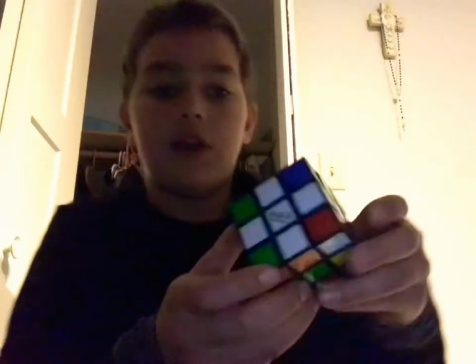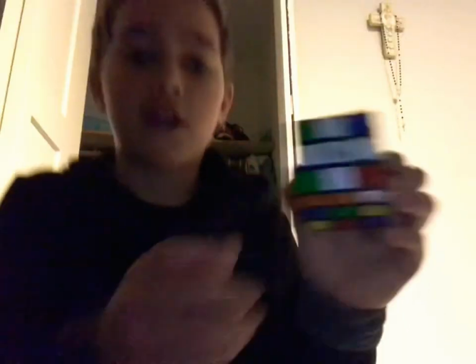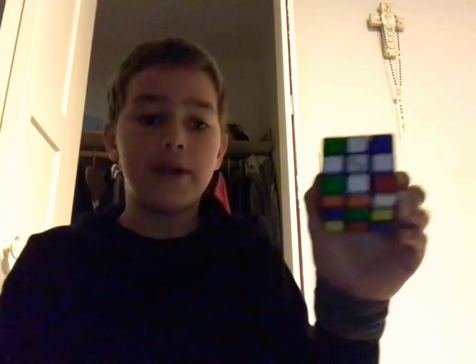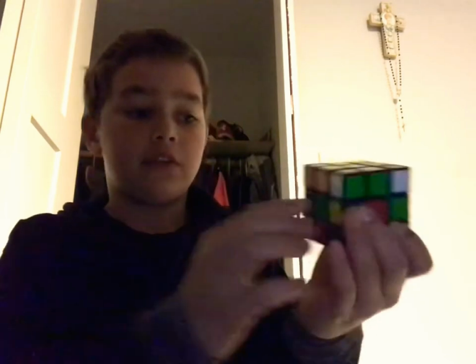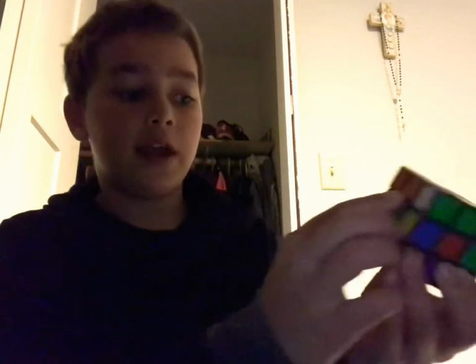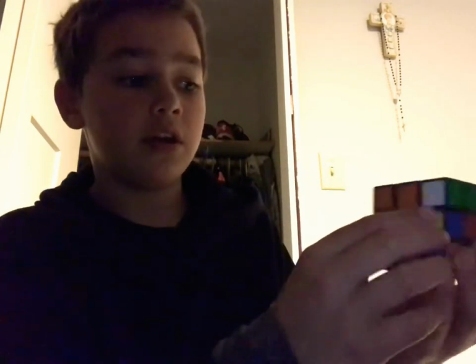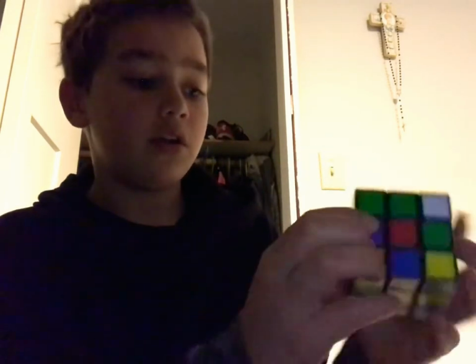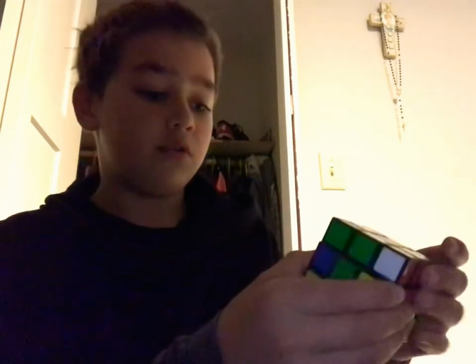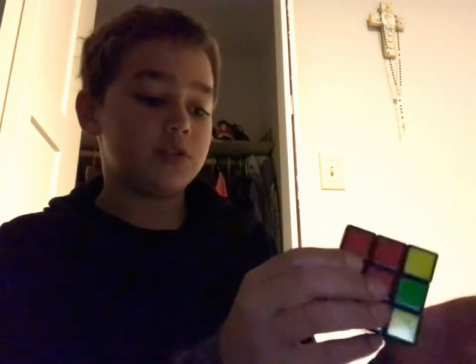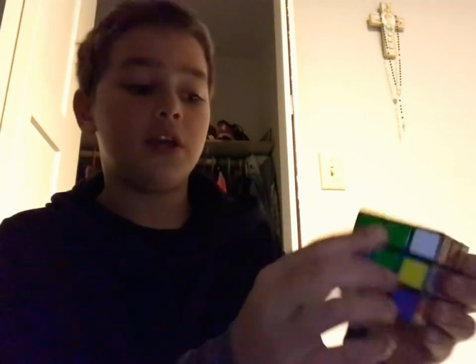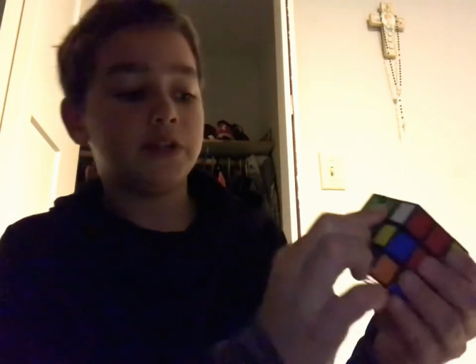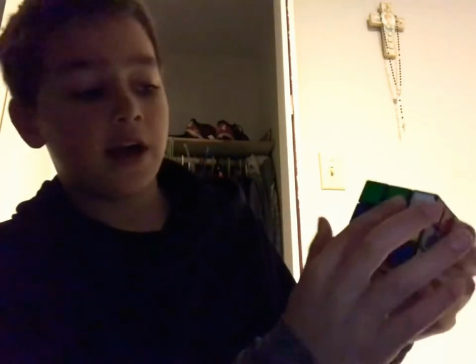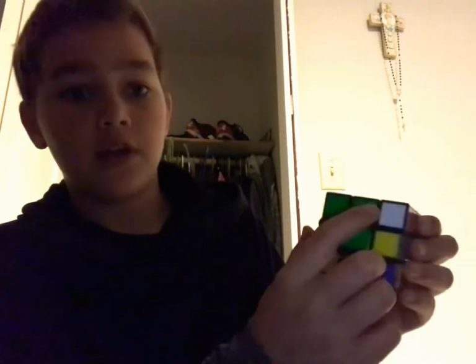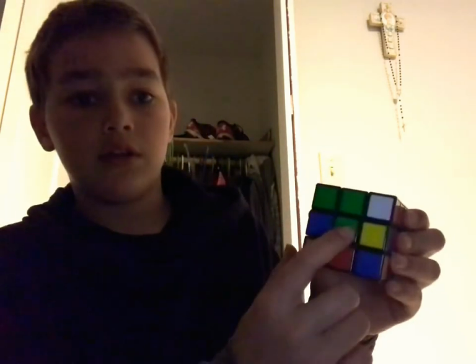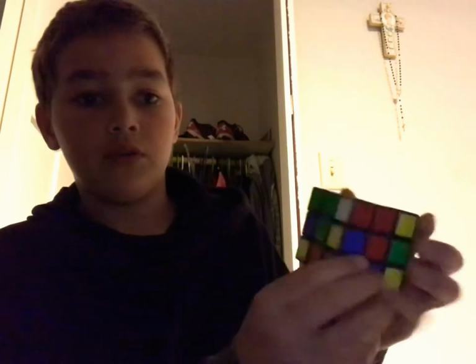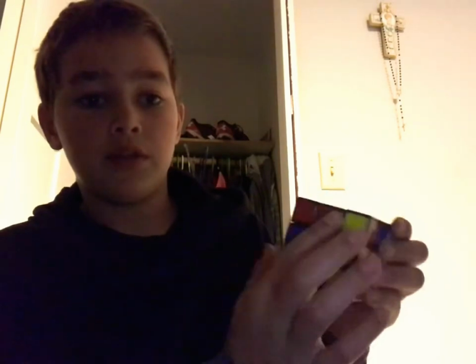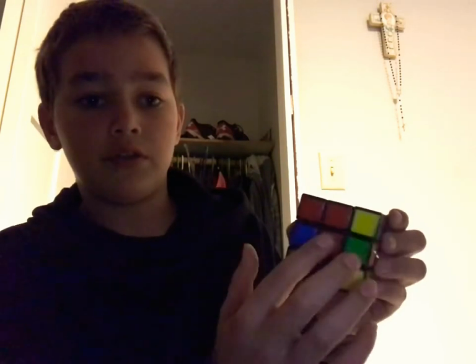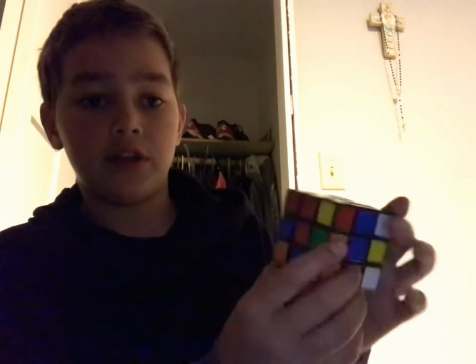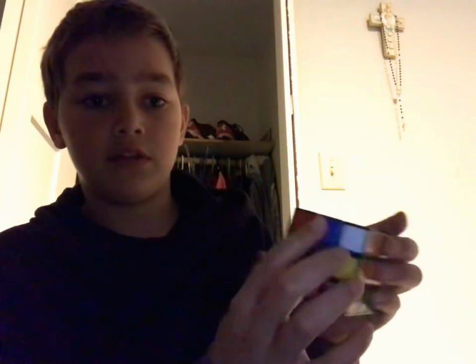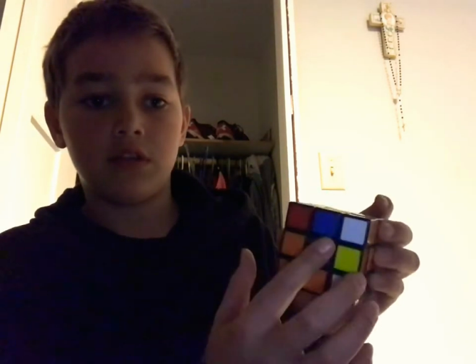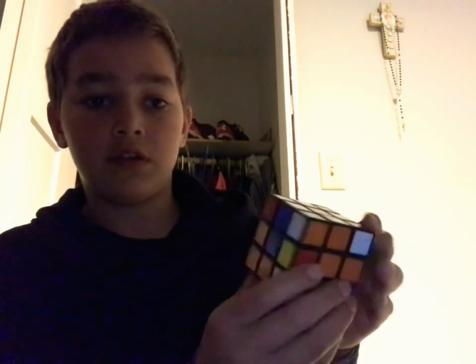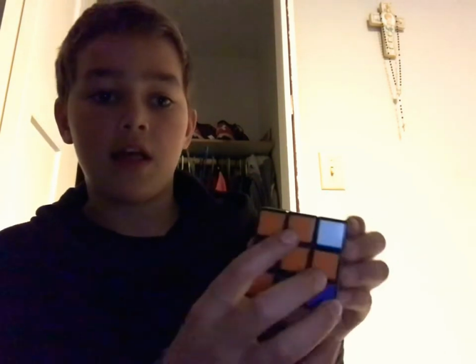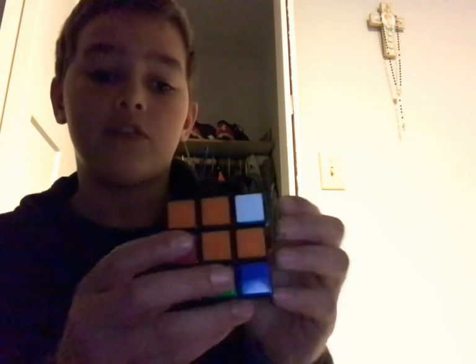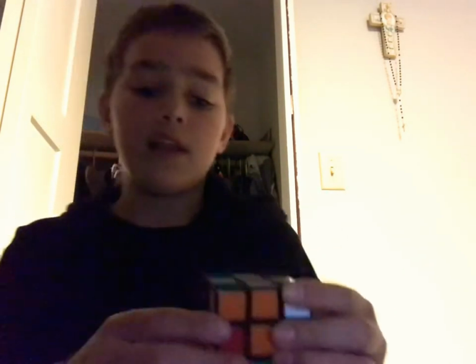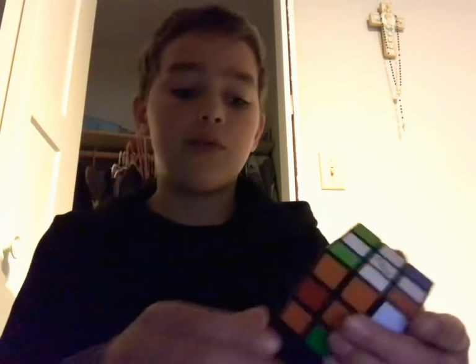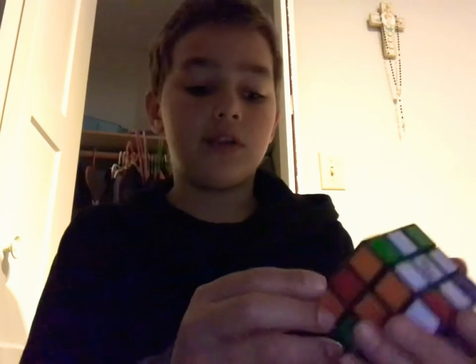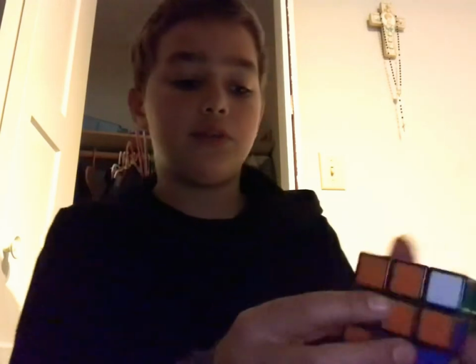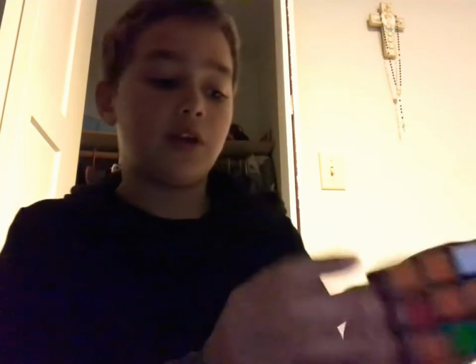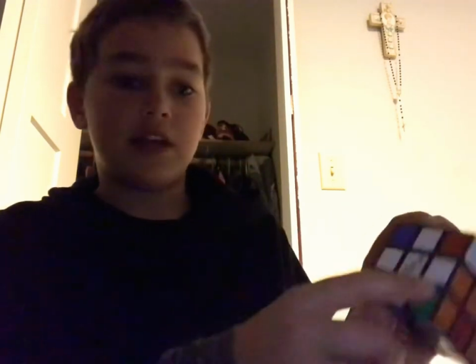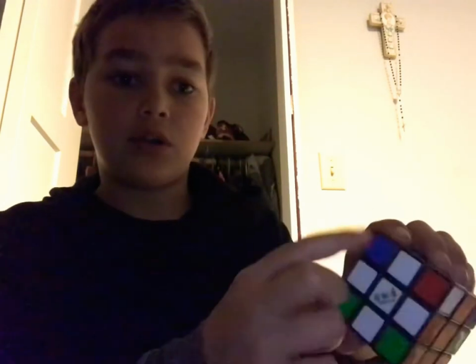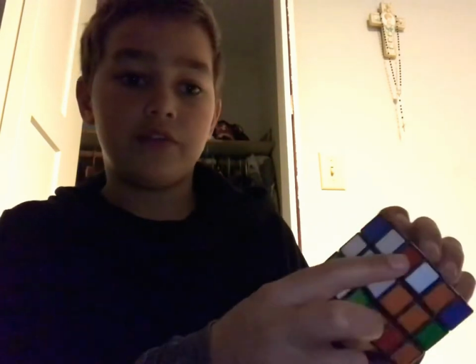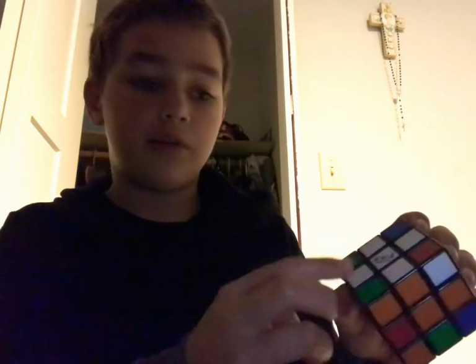So now you should have the white cross done, and on each one you should have two in the middle — like this, this, and this. So now what we are going to do is get the corners of this top one.